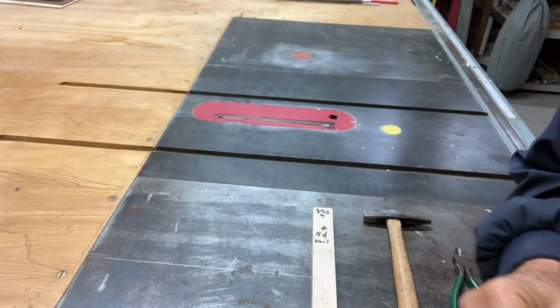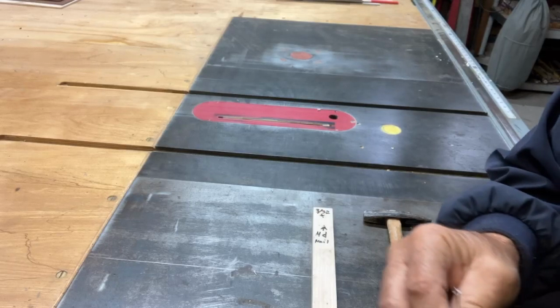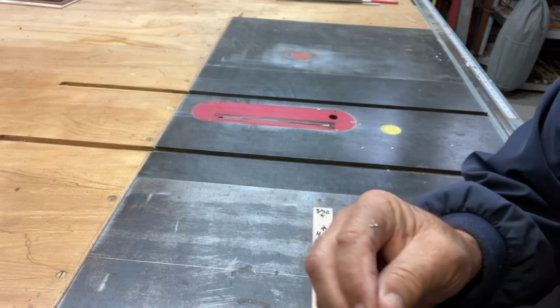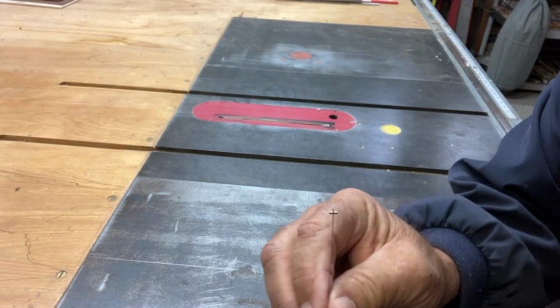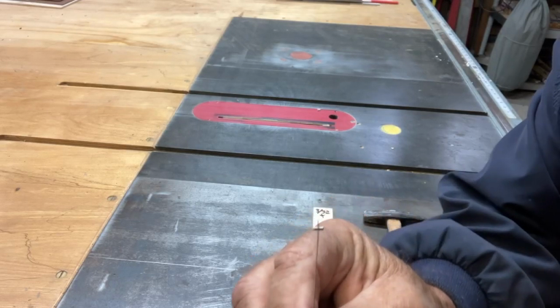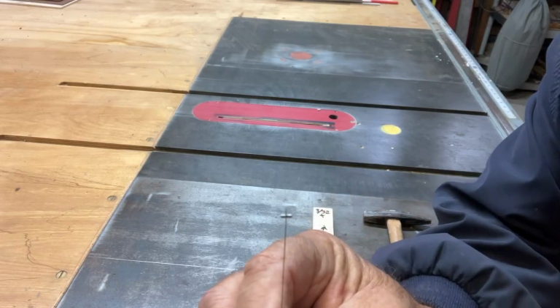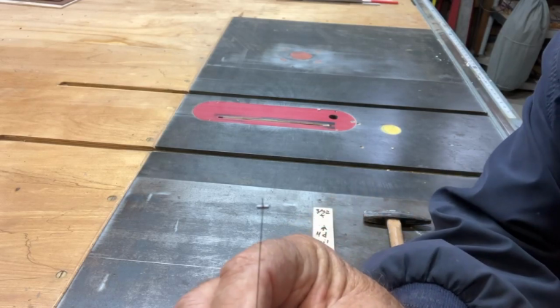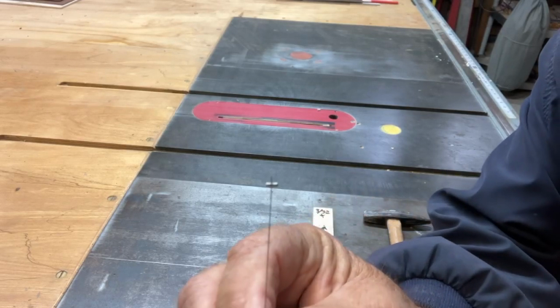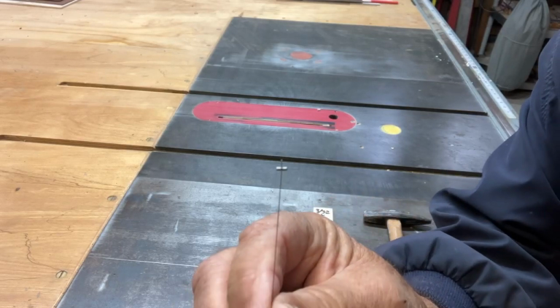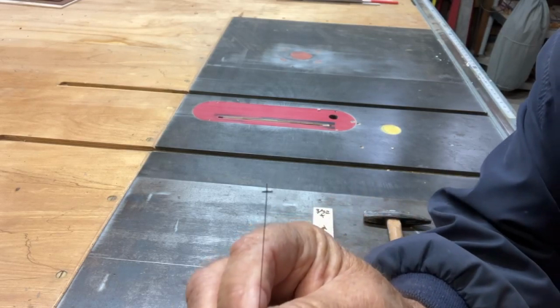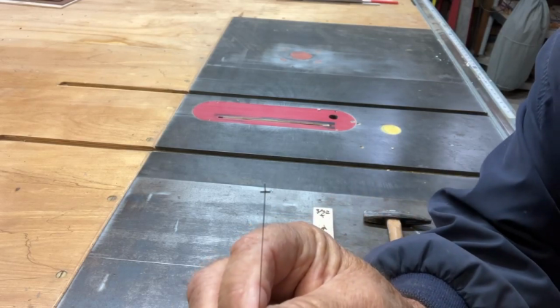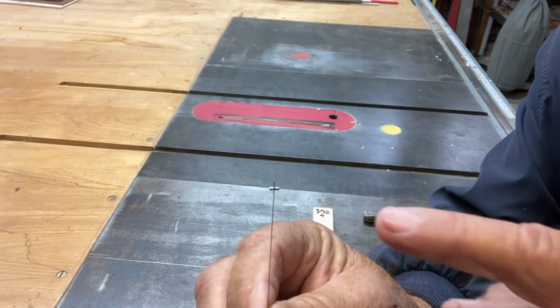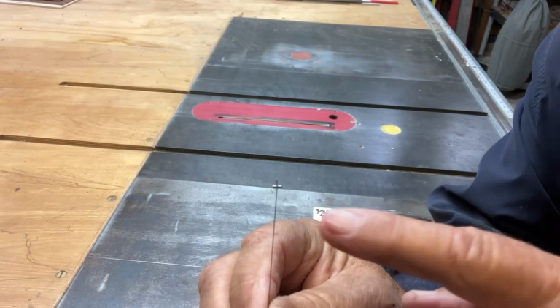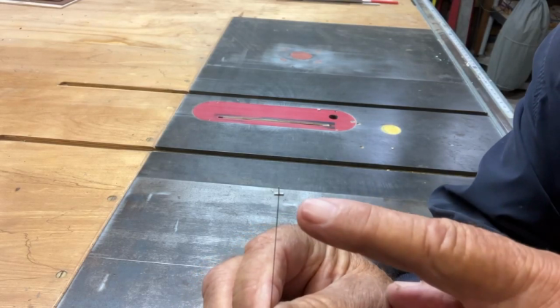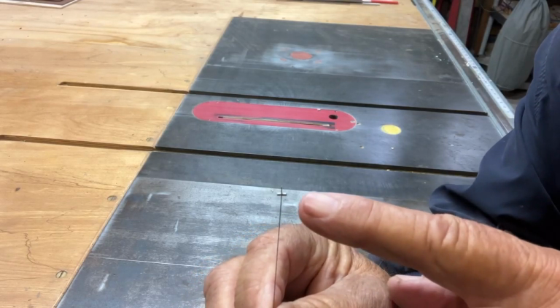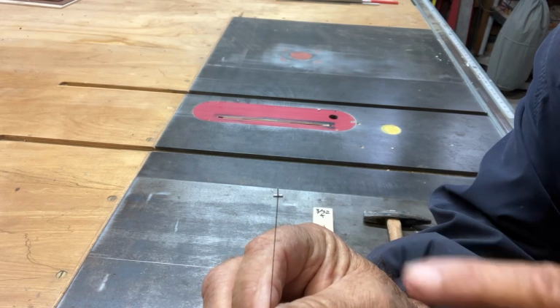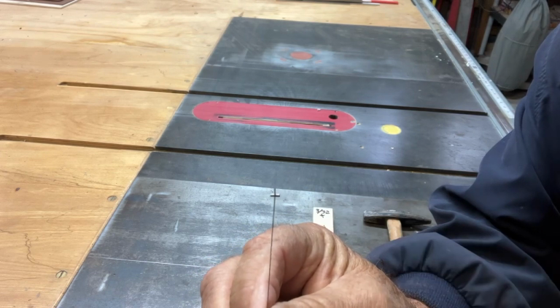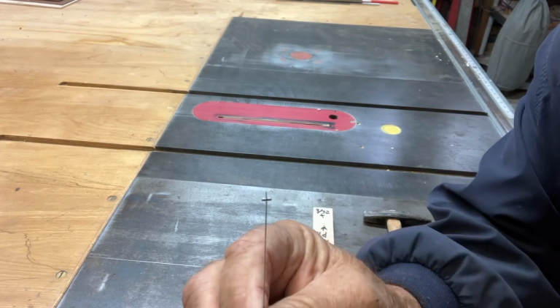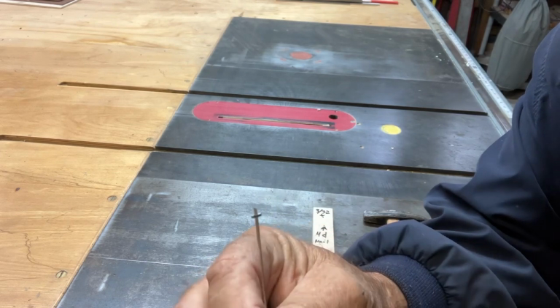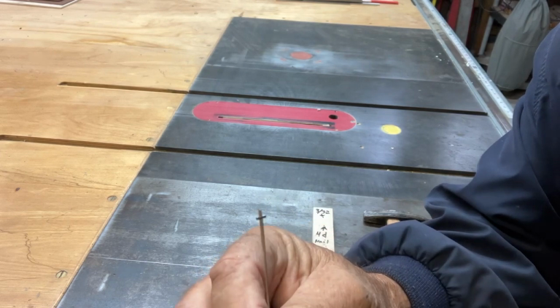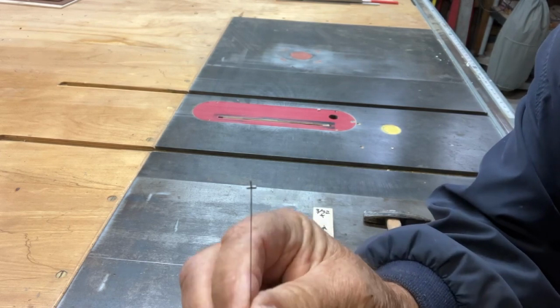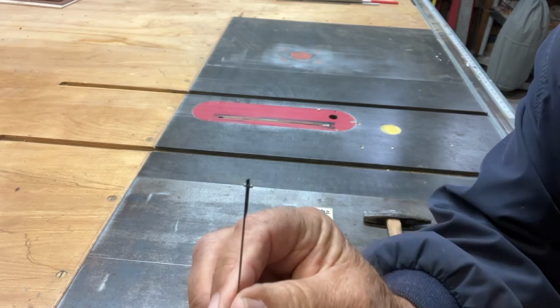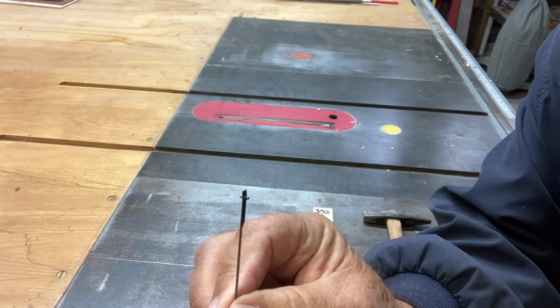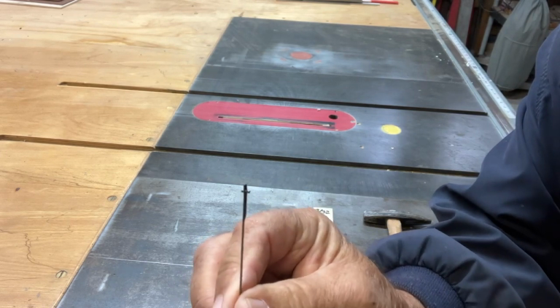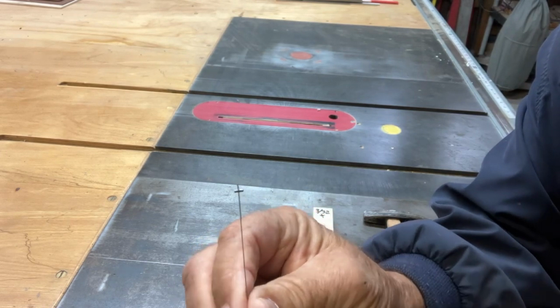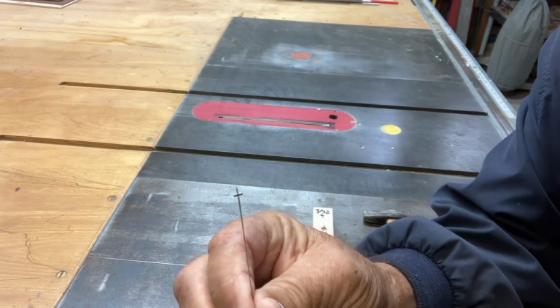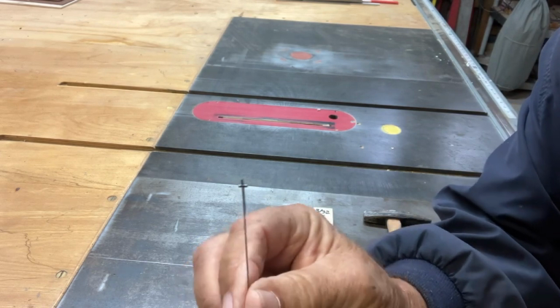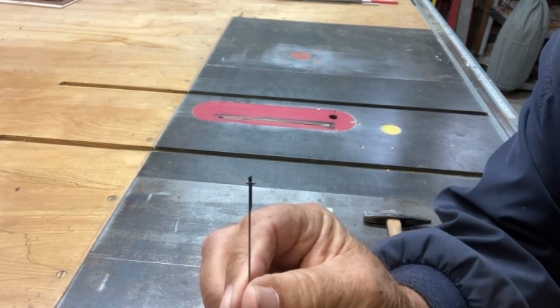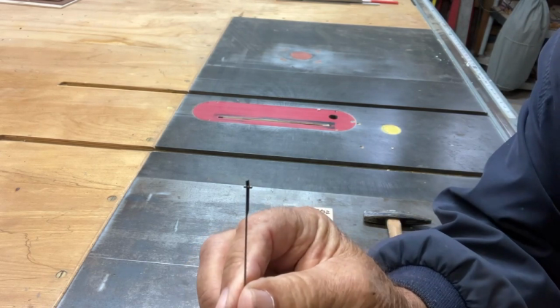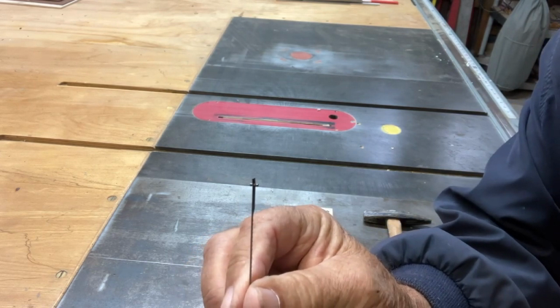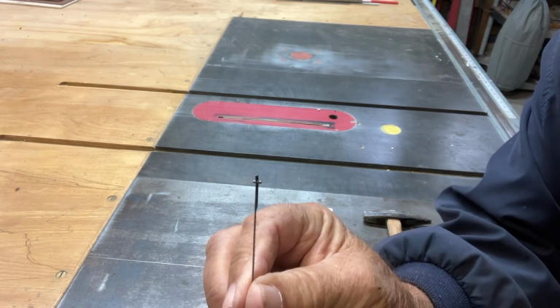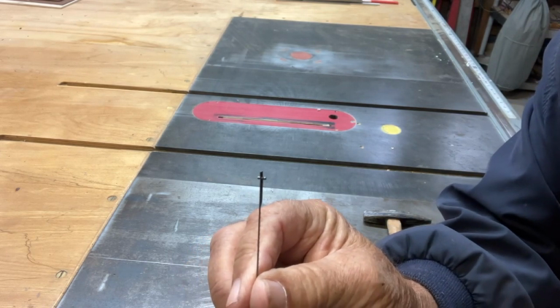This is going to be a short video. I'm going to show you how to remove the pin in a pin scroll saw blade so you can use it in a scroll saw that uses flat blades.